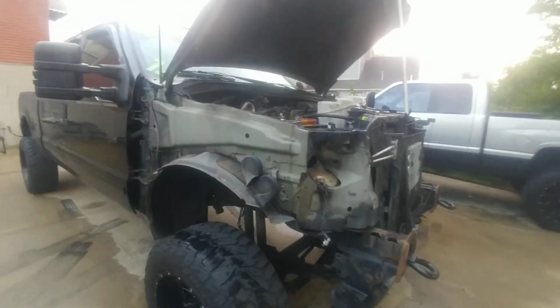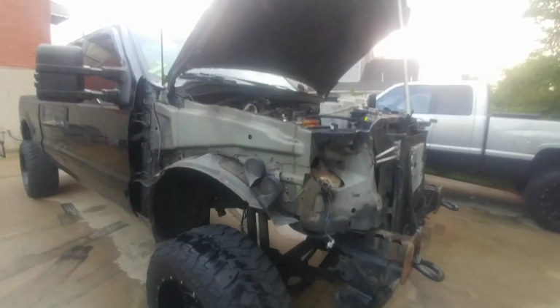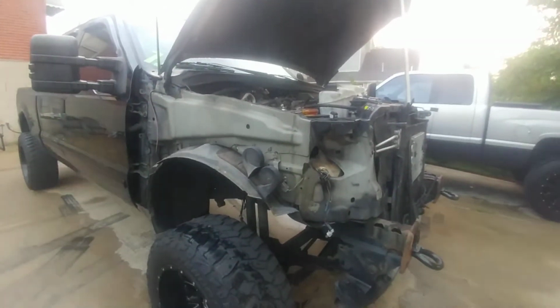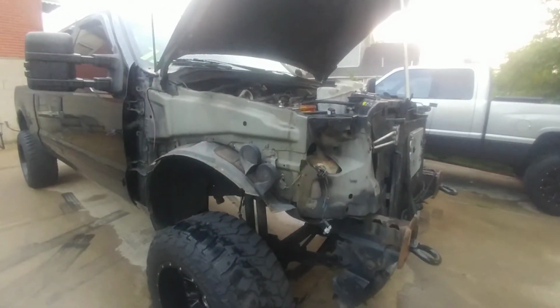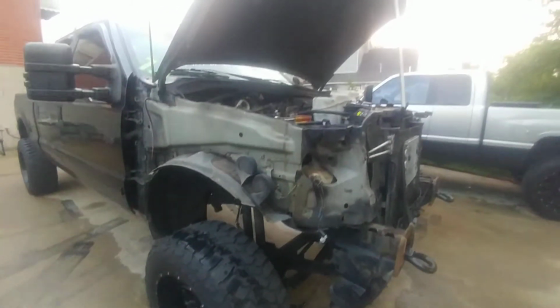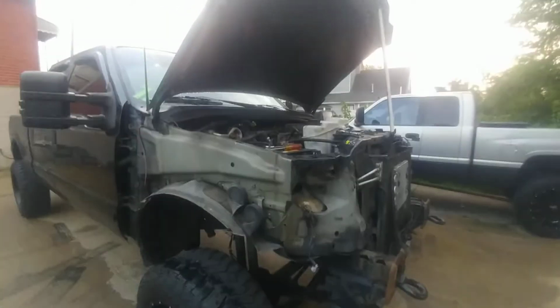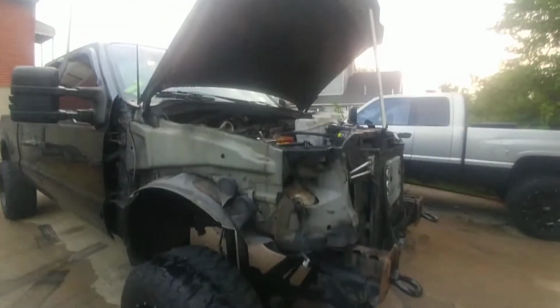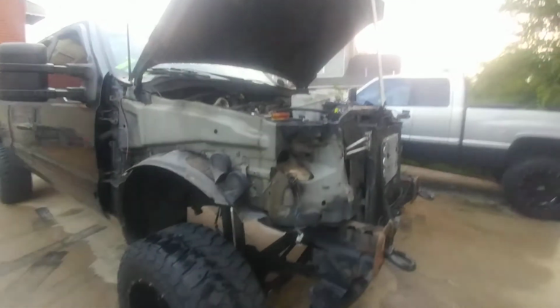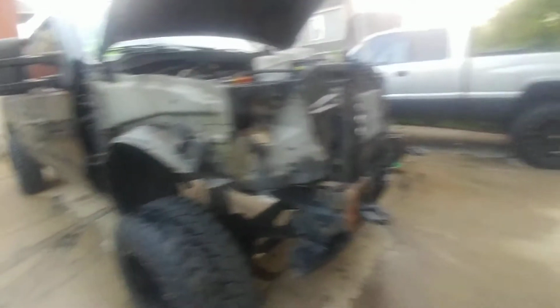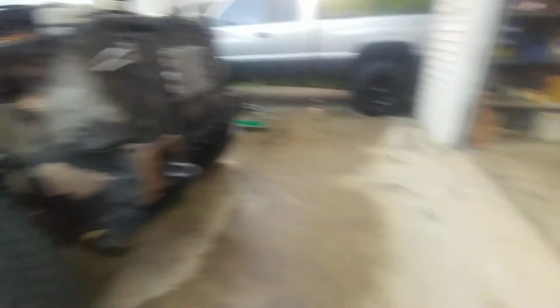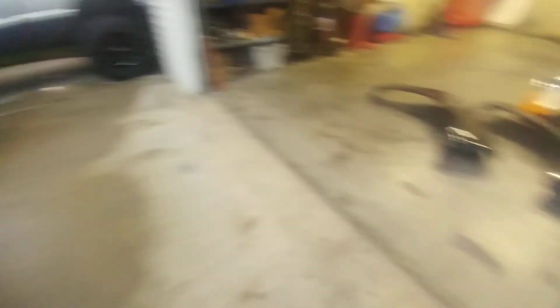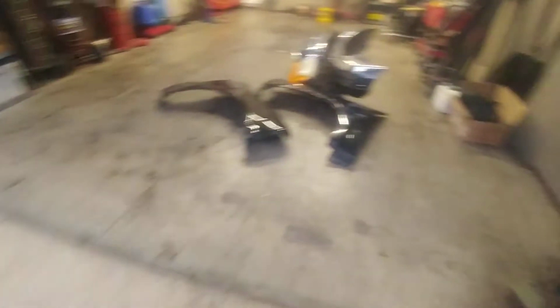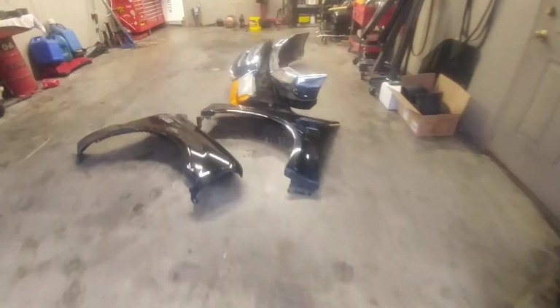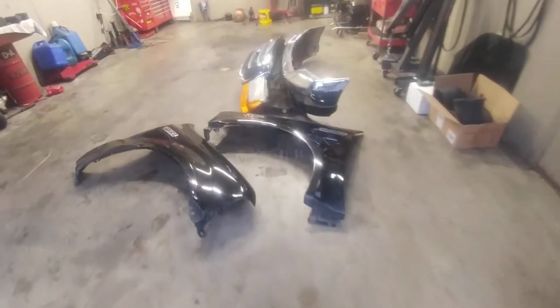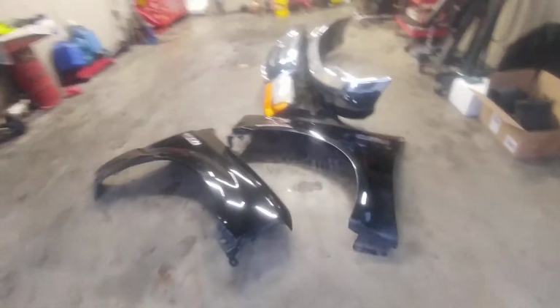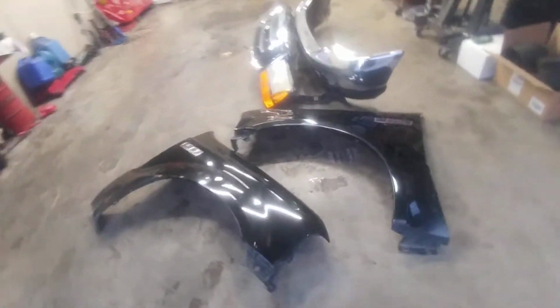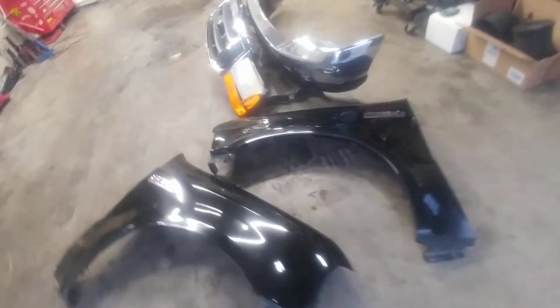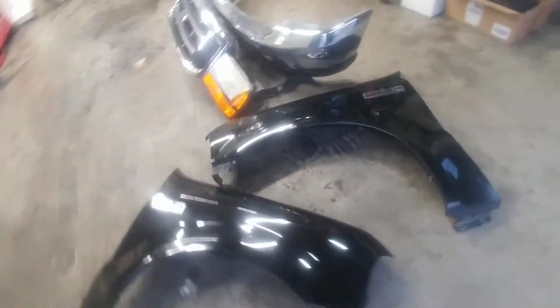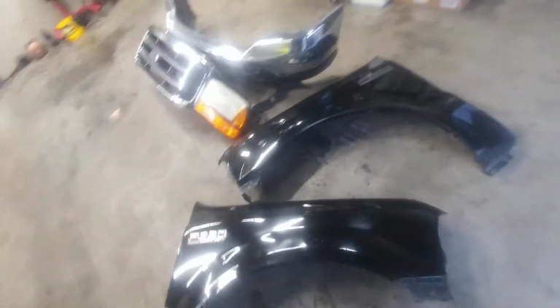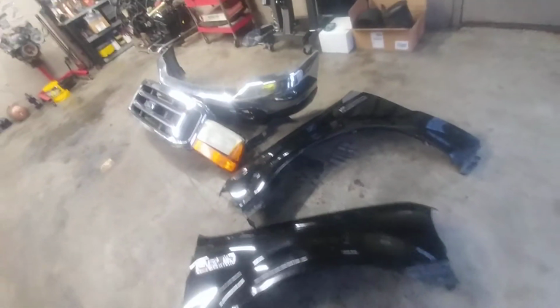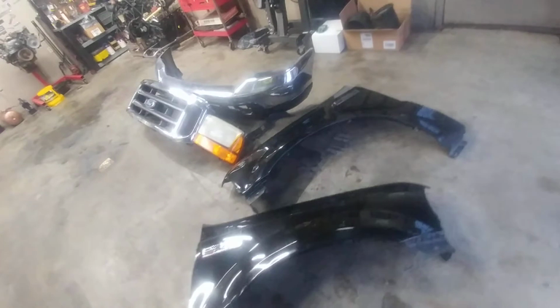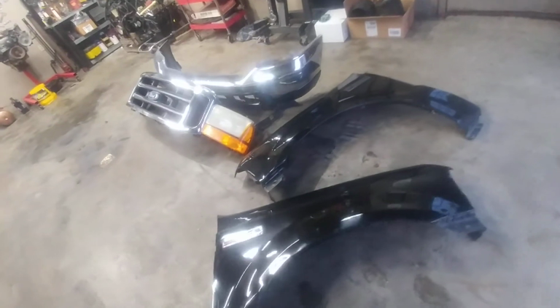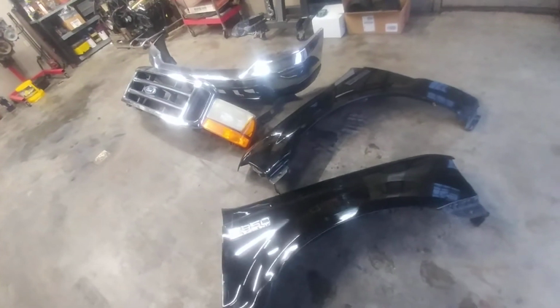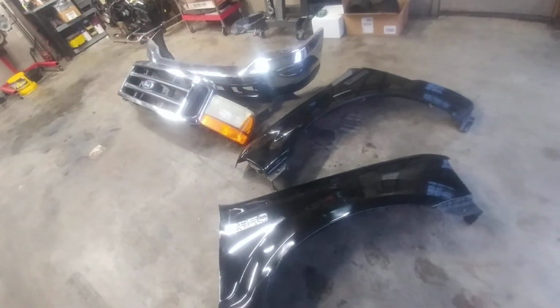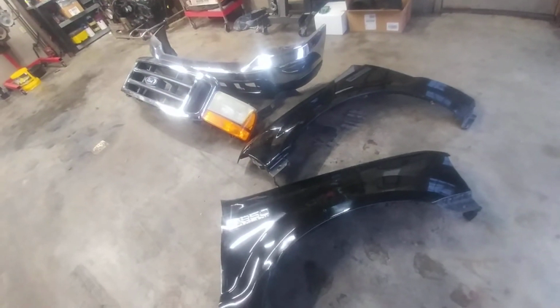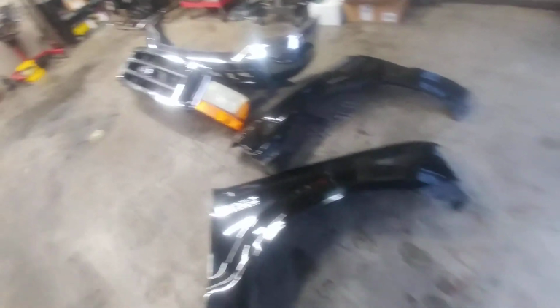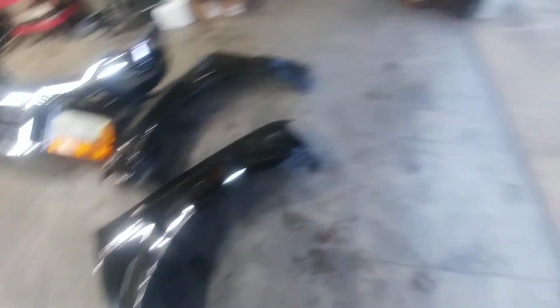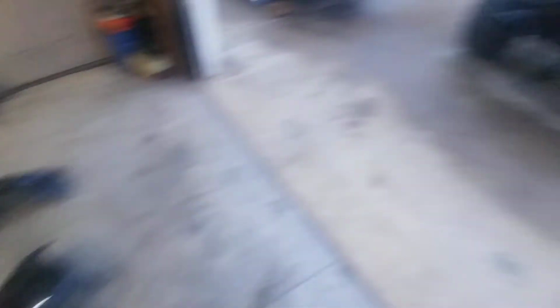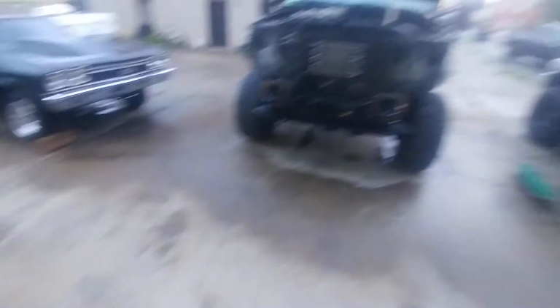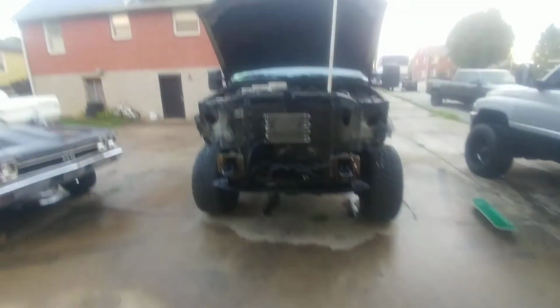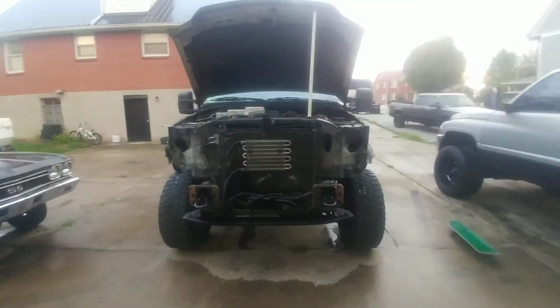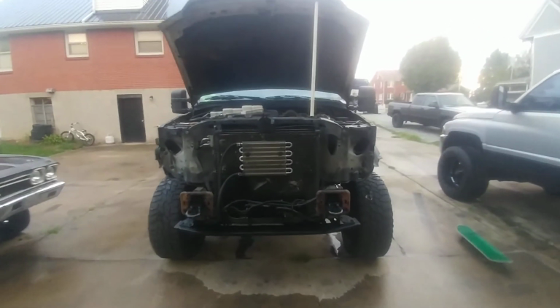It's pretty much just a start — showing all the old stuff. And that old sheet metal is for sale, so that's it.